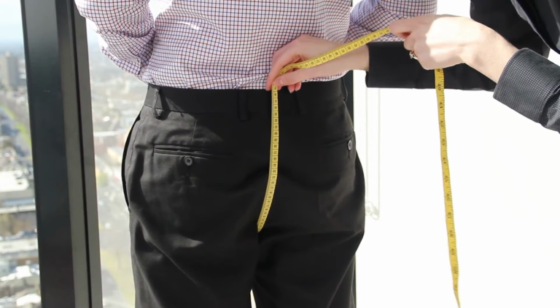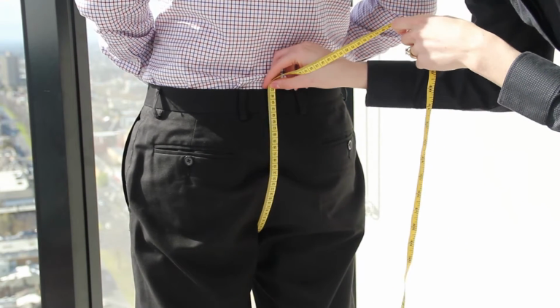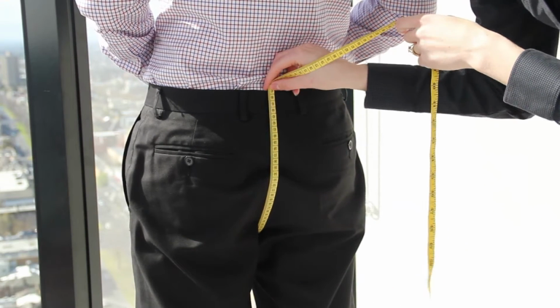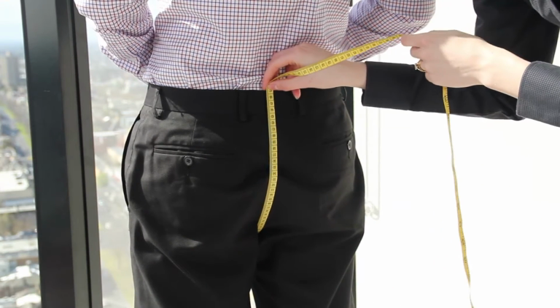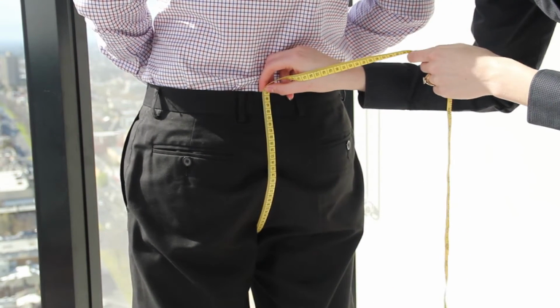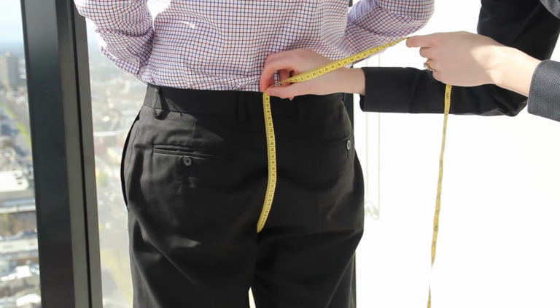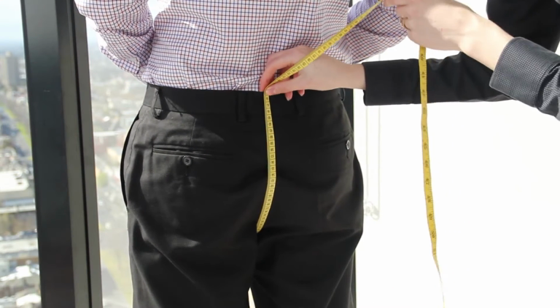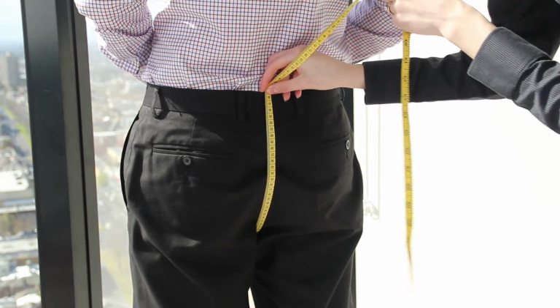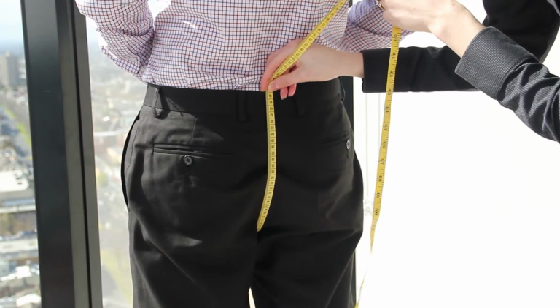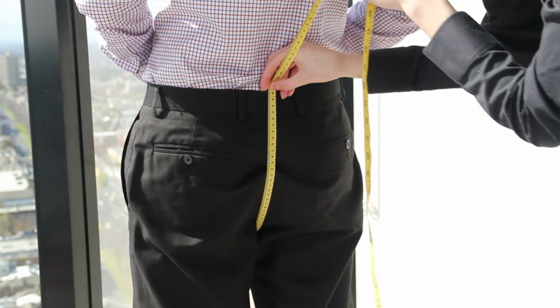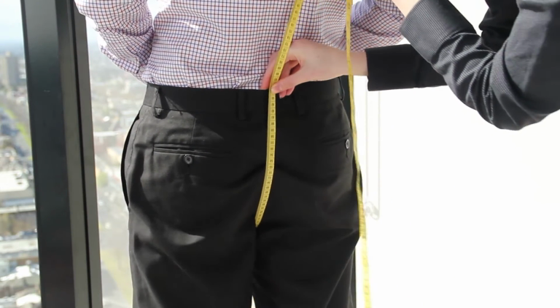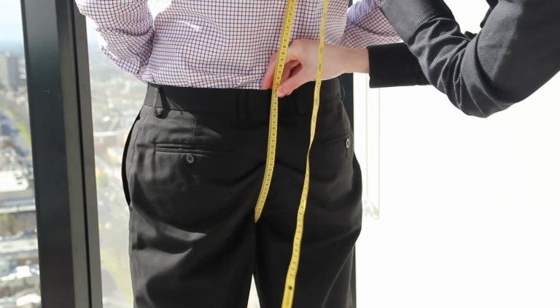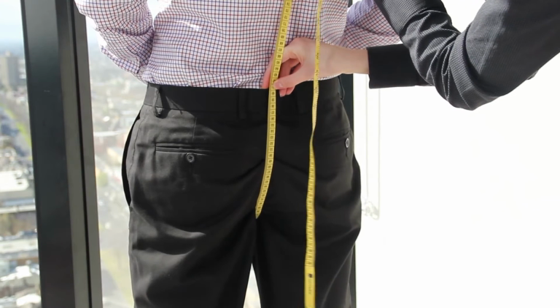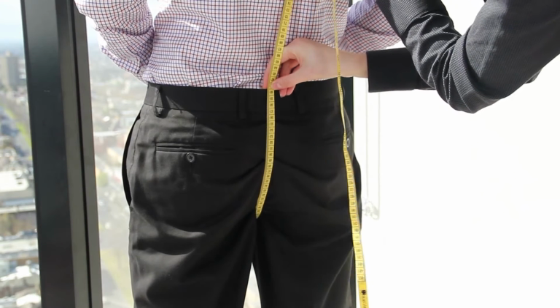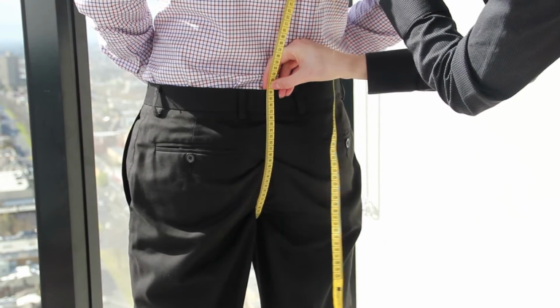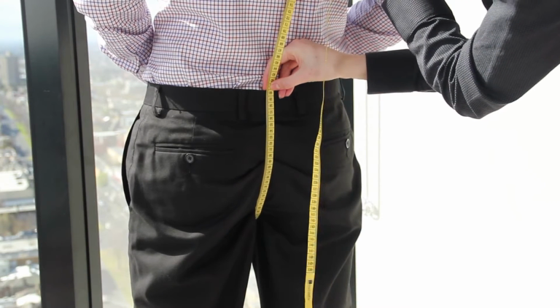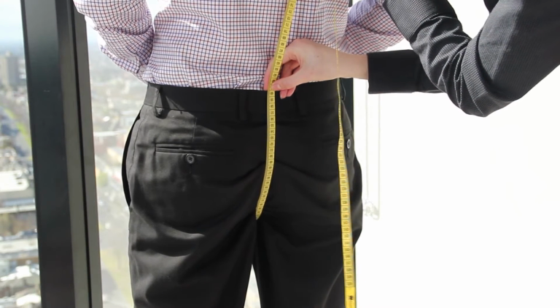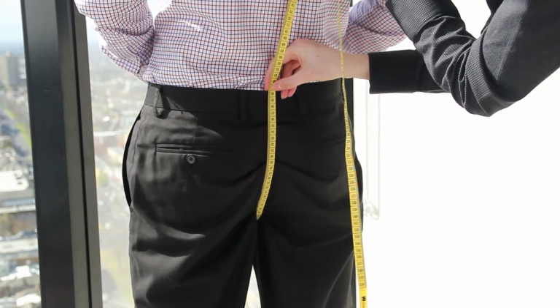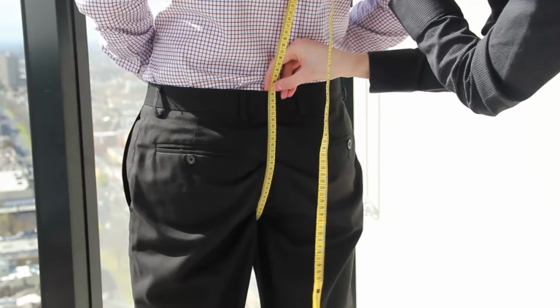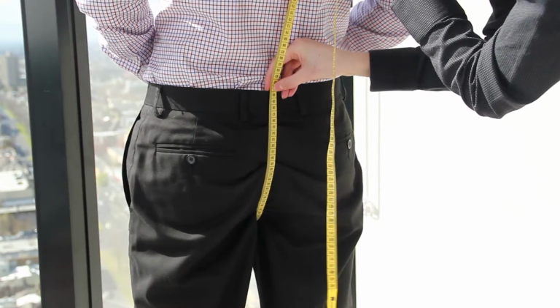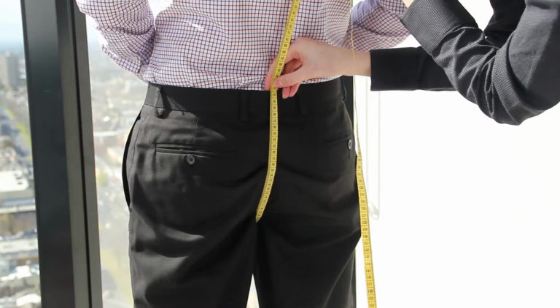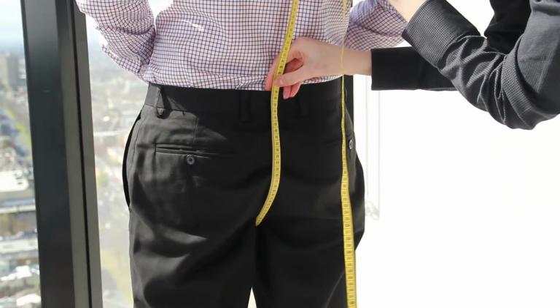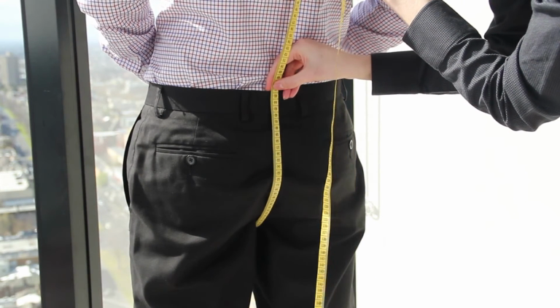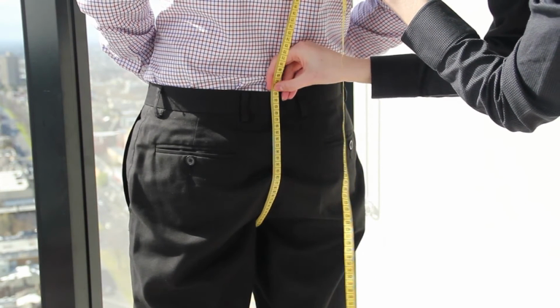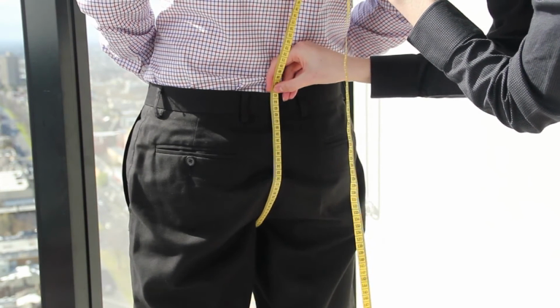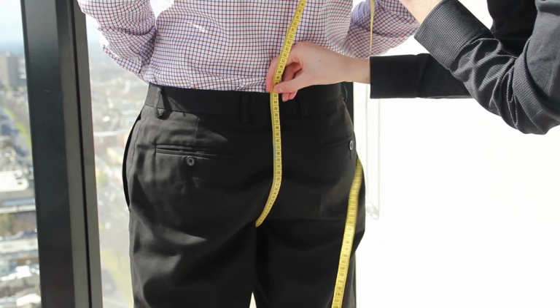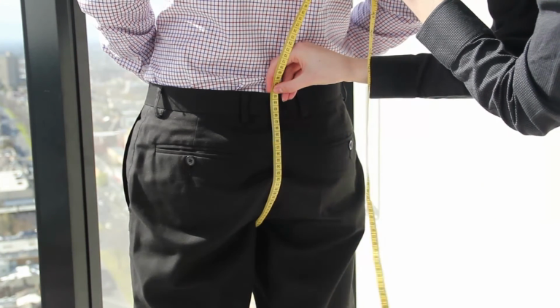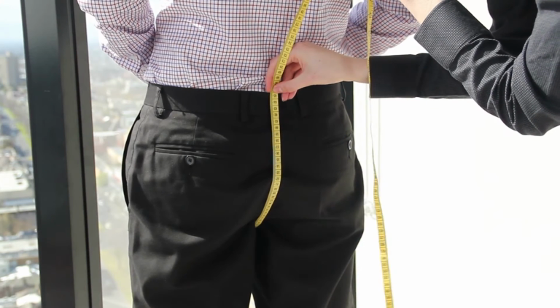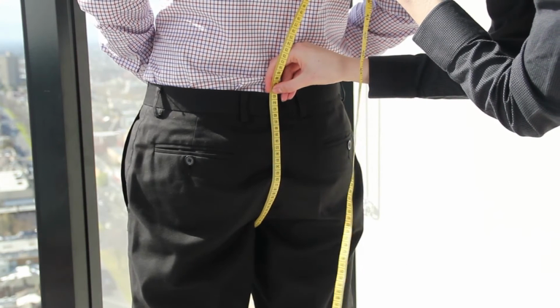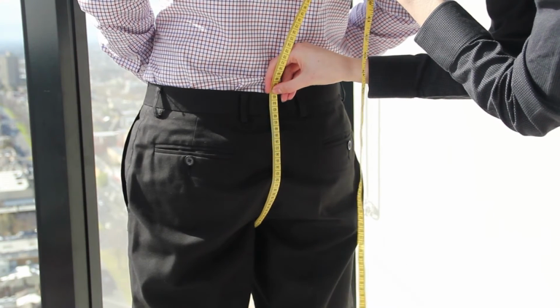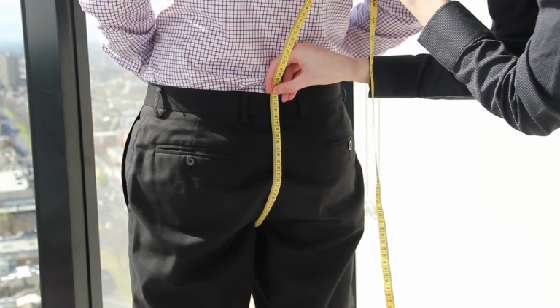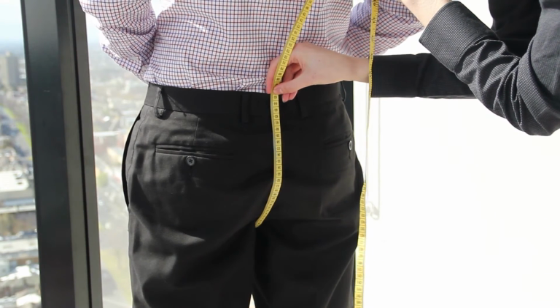Pull the tape measure up to the back of the waistband and pull the tape measure tight. Release the tape measure by 5cm and this will be your crotch measurement.